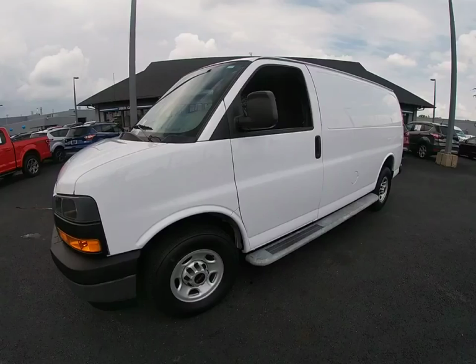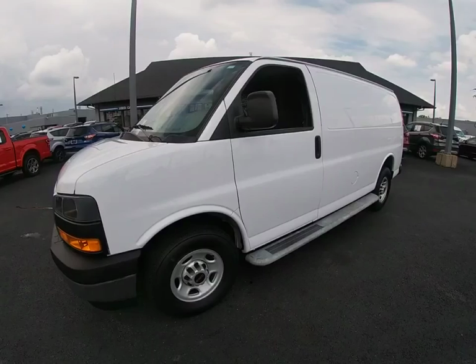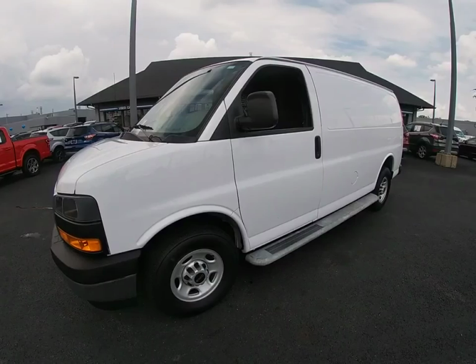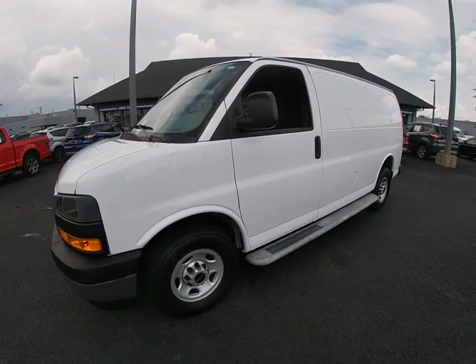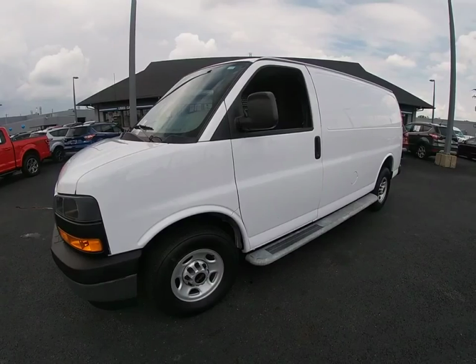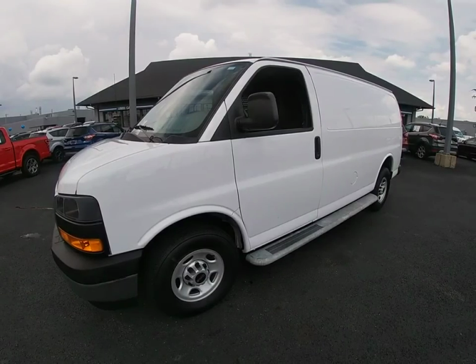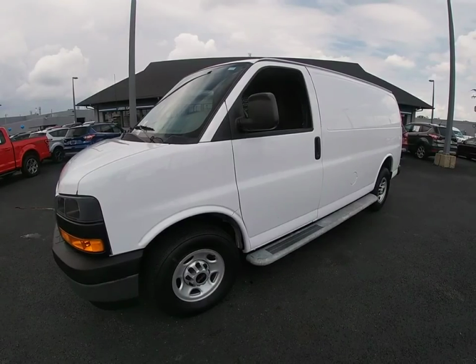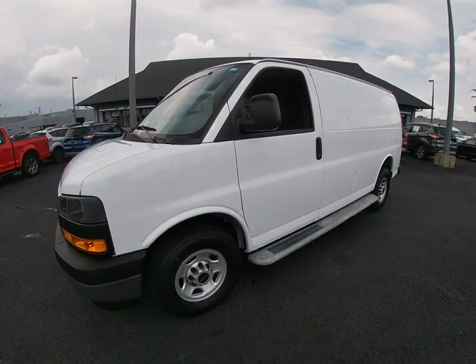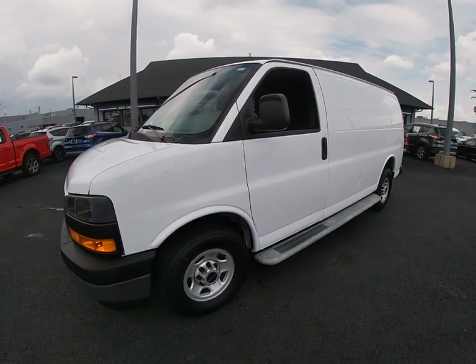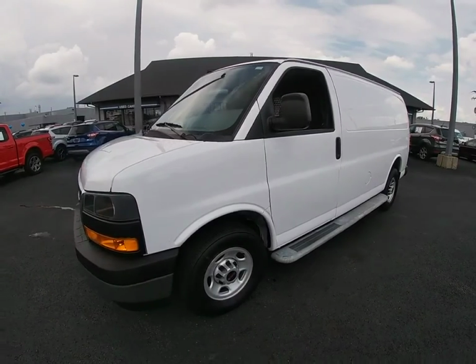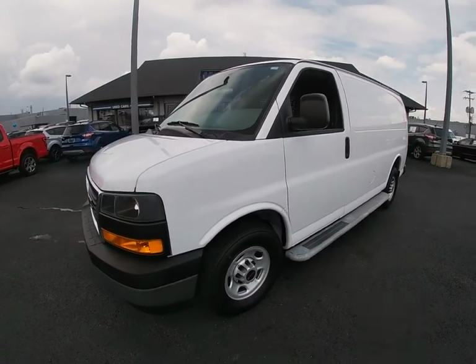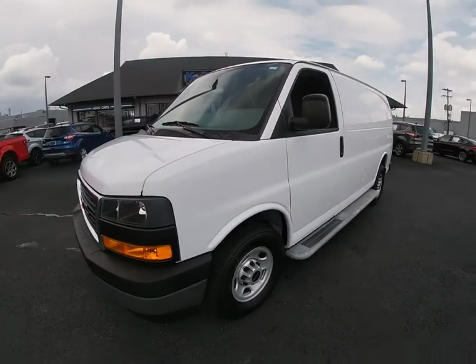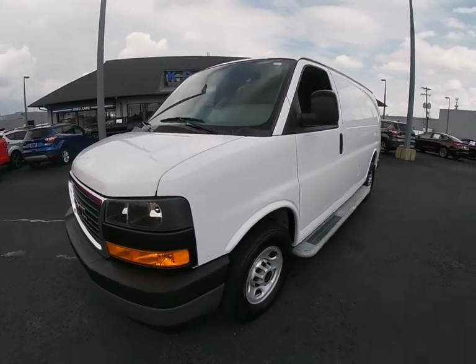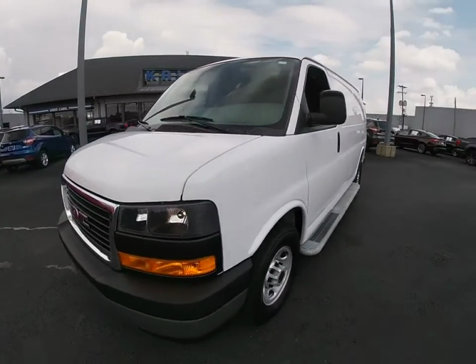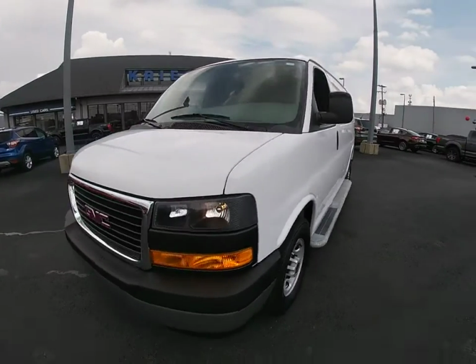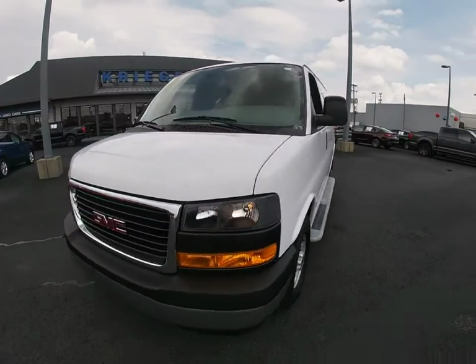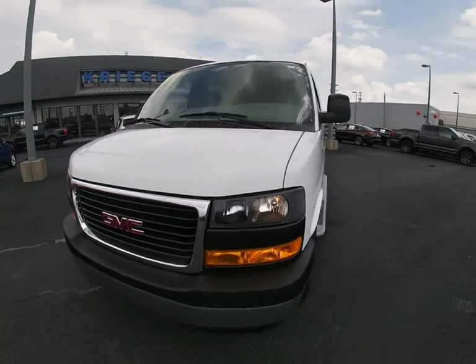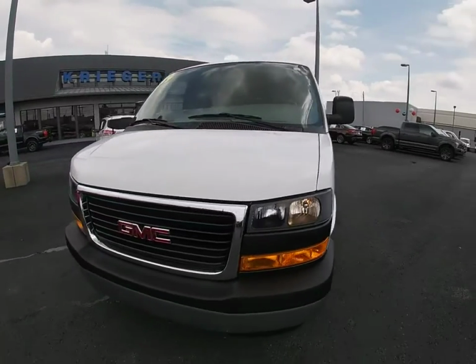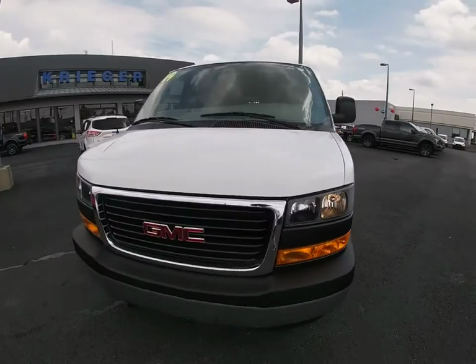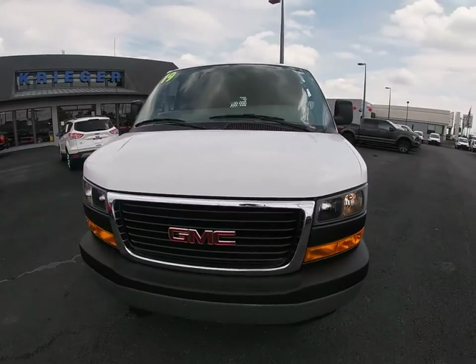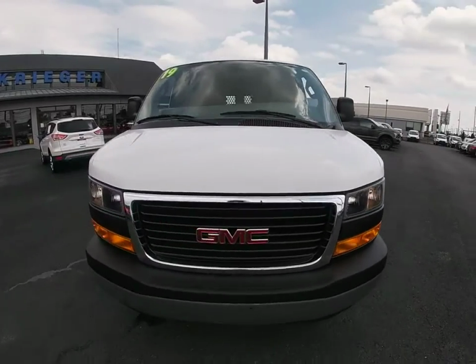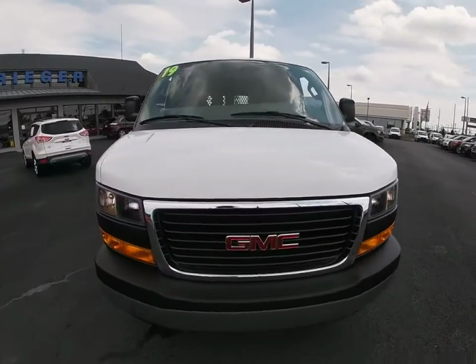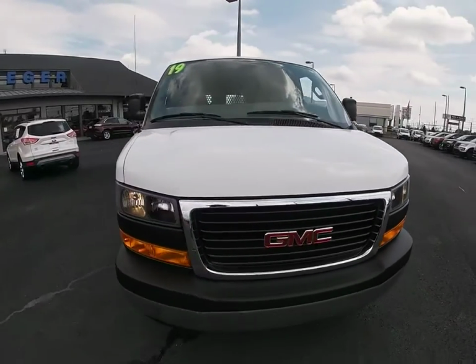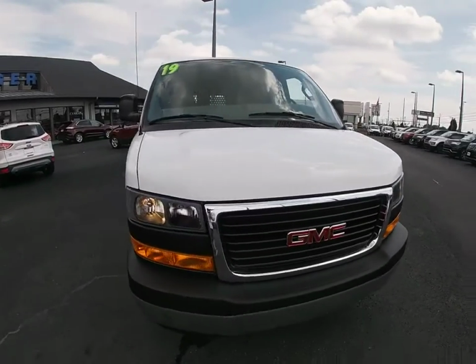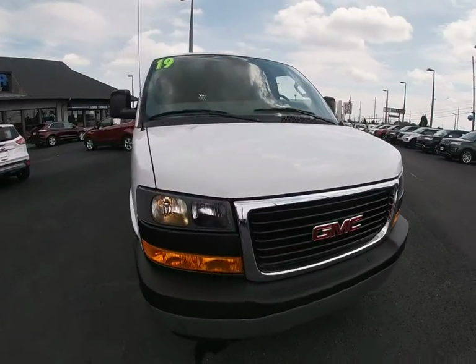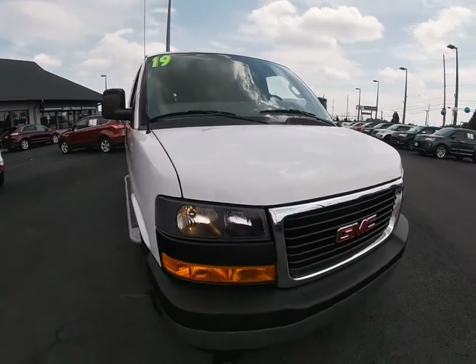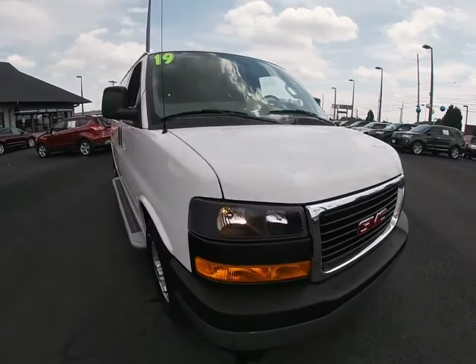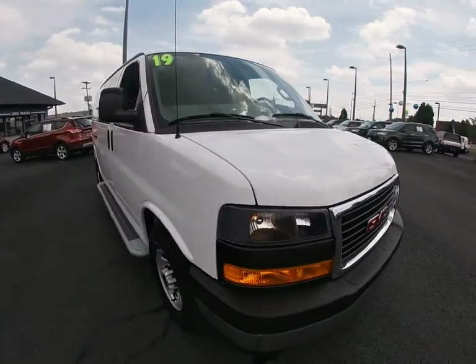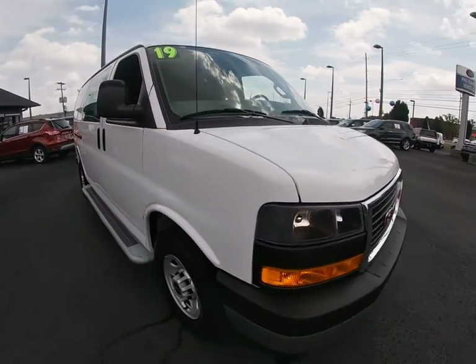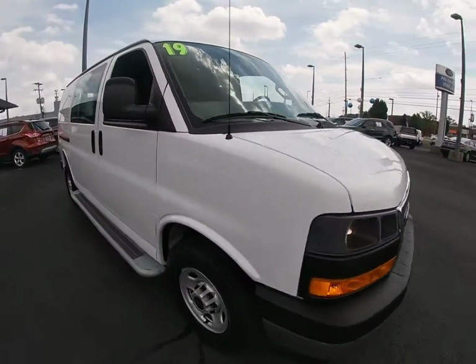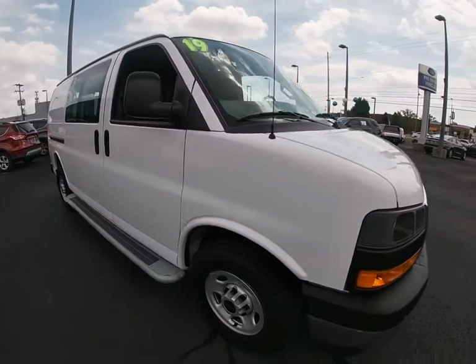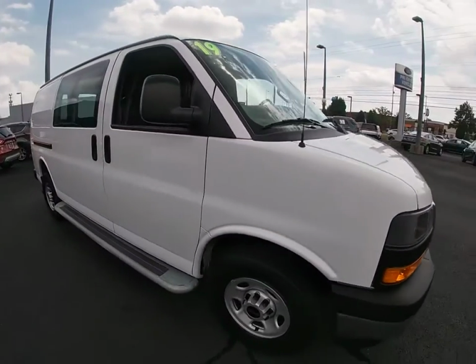Come test drive the 2019 GMC Savana cargo. The GMC Savana — all the cargo you can carry, at a price you can afford.